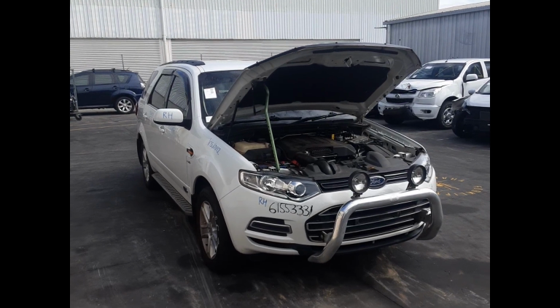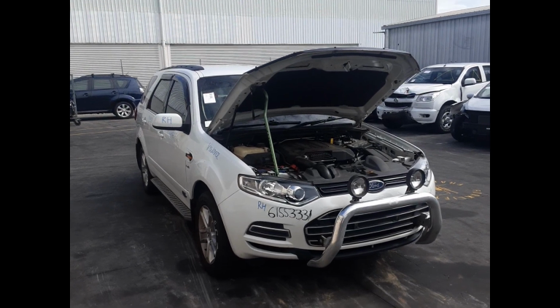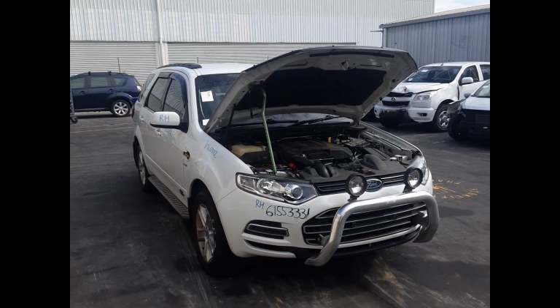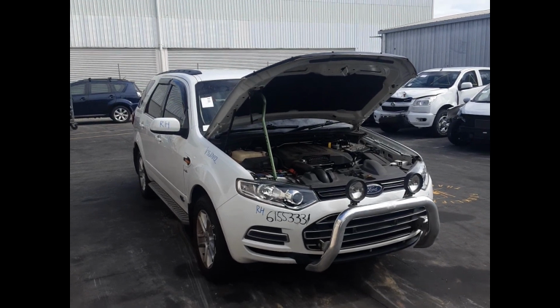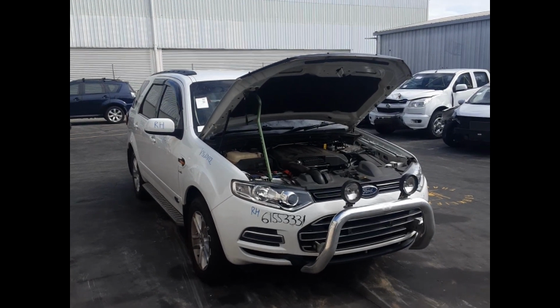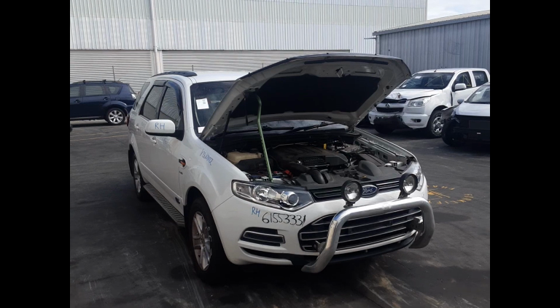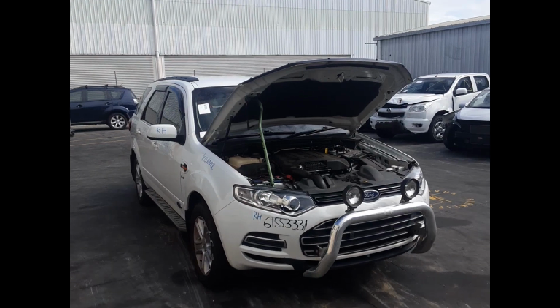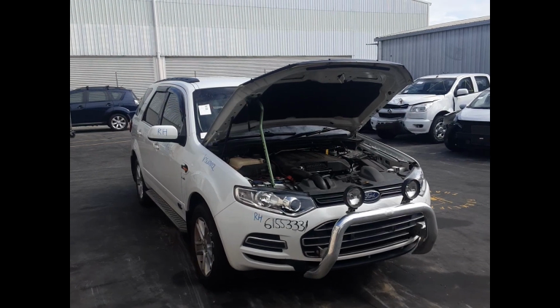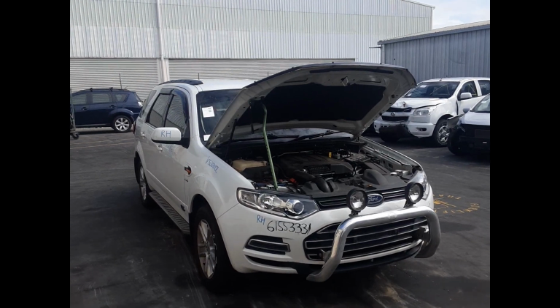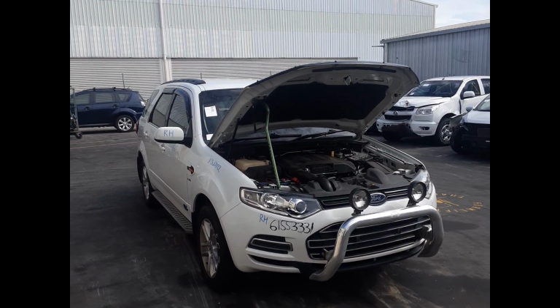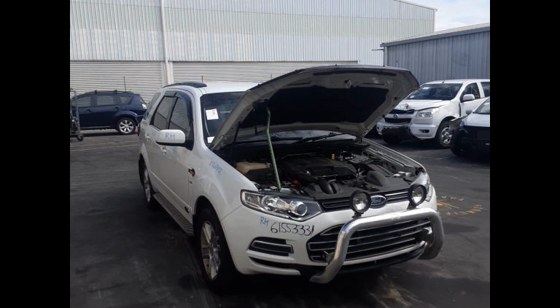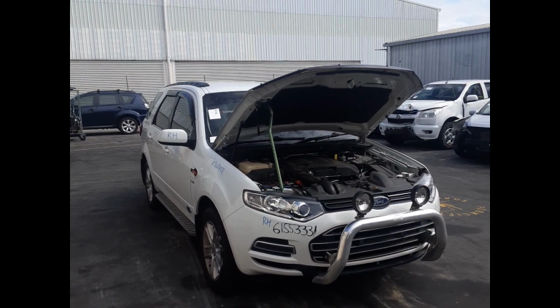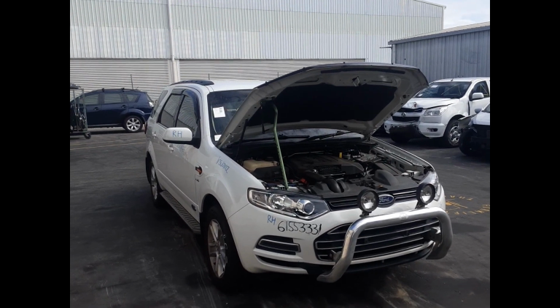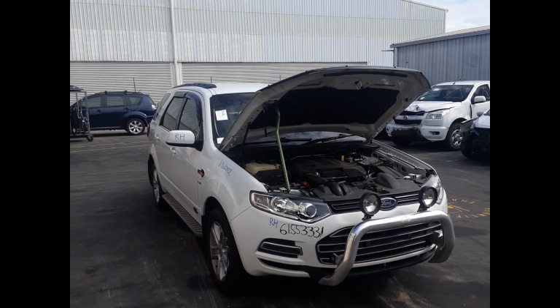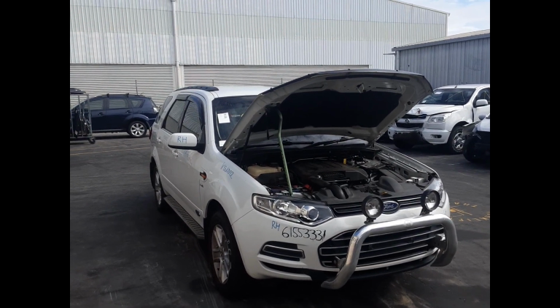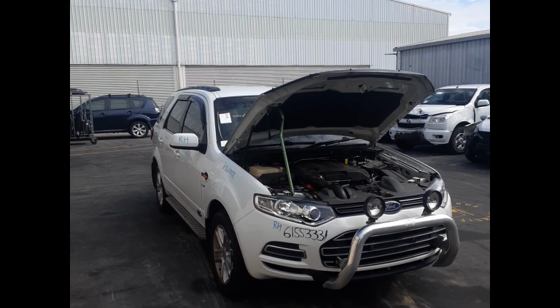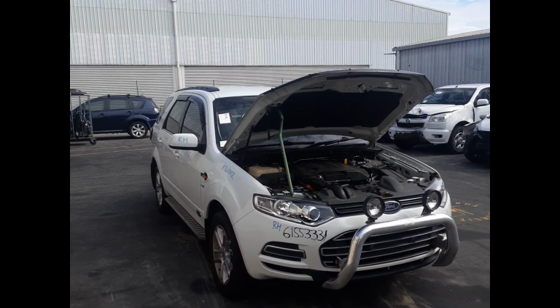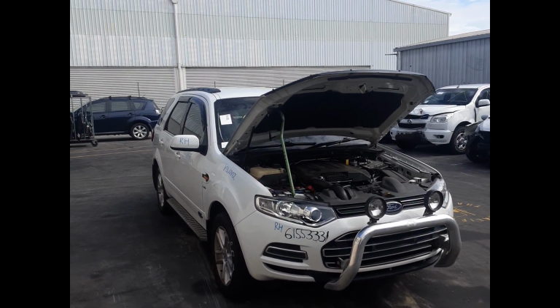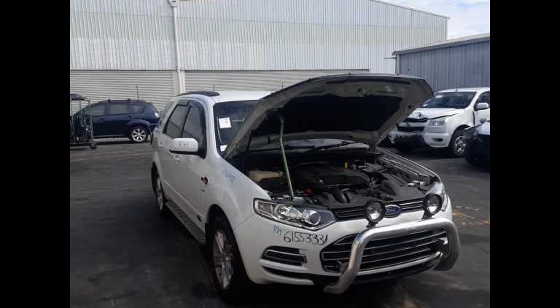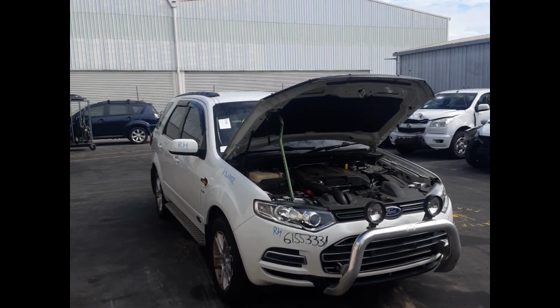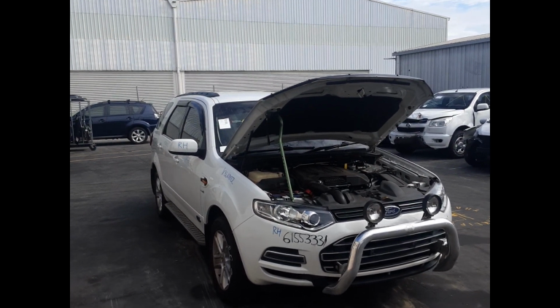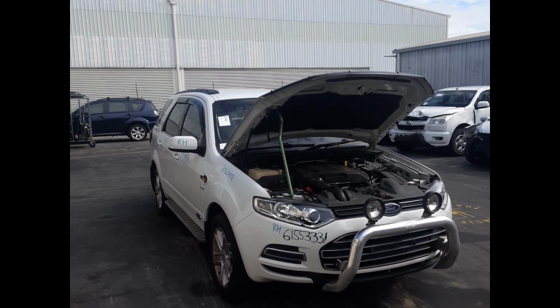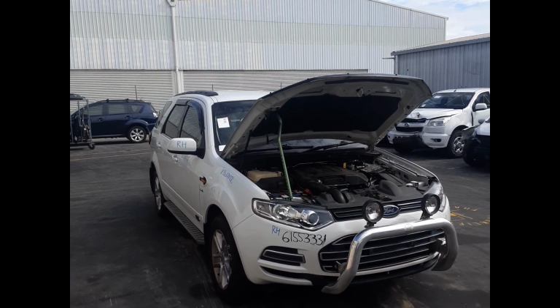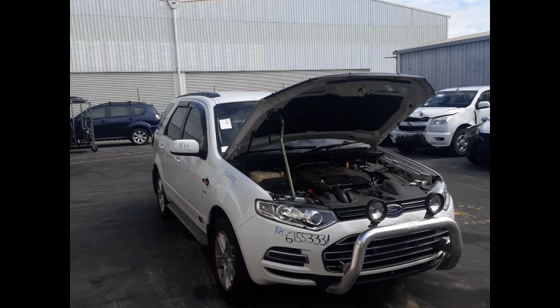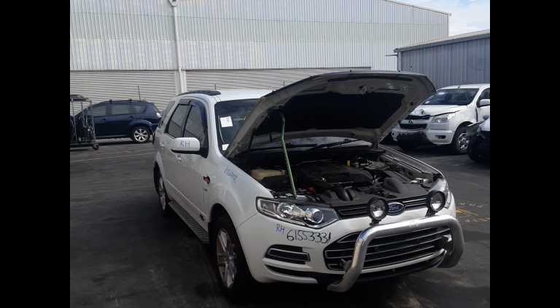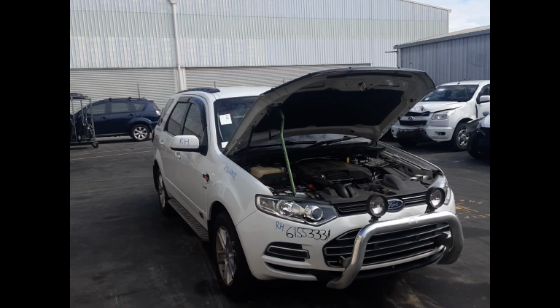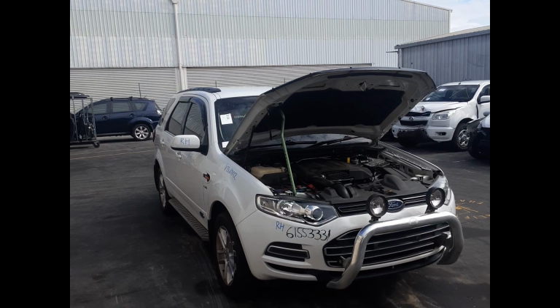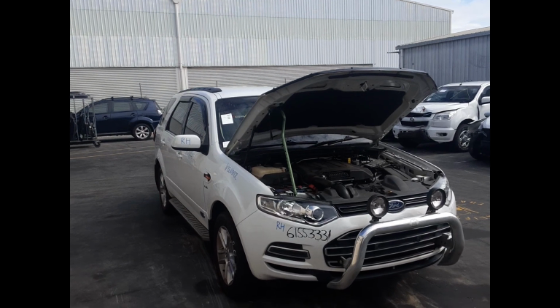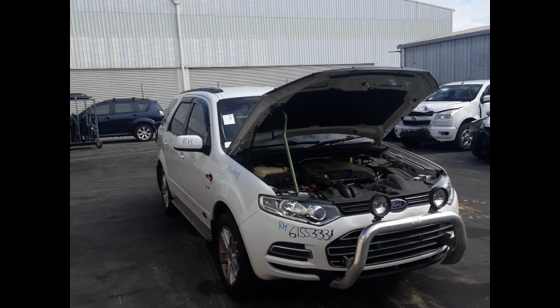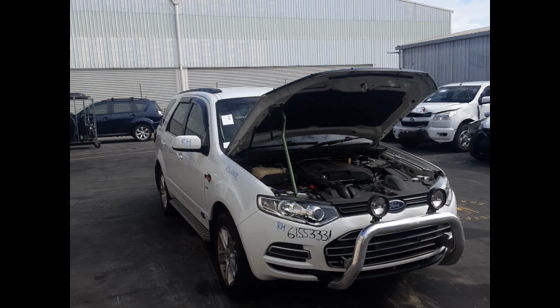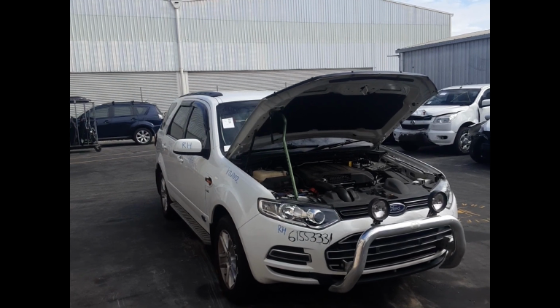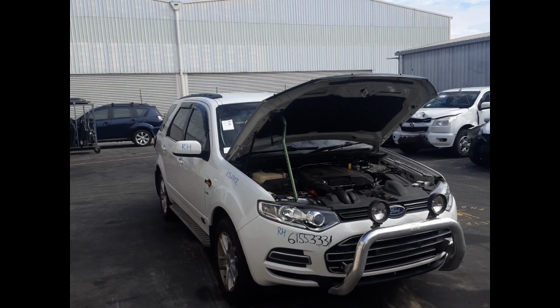Hi, this is Lee from Title Parts Plus. Today we're at the 2012 Ford Territory, stop number 6-1-1-2. This ran from 04-2011 to 12-2016.